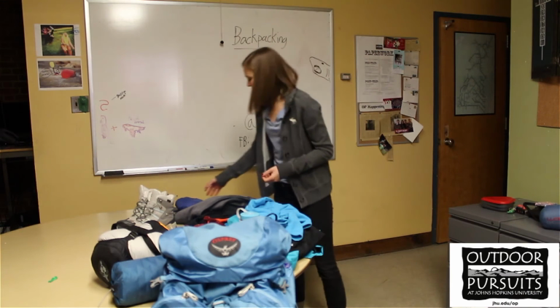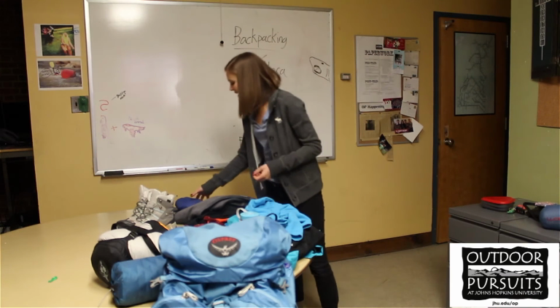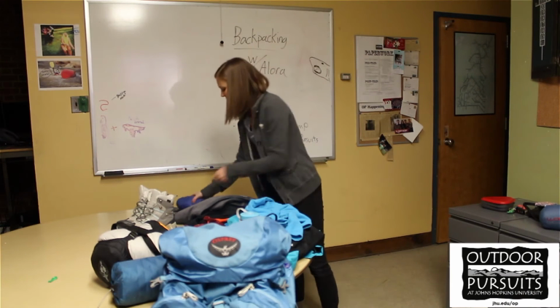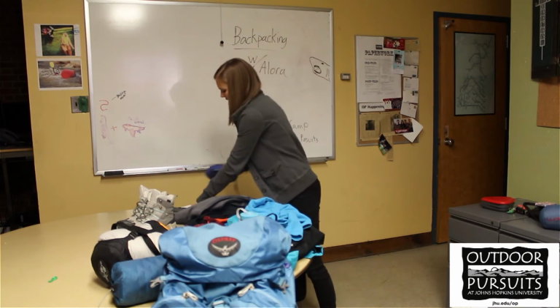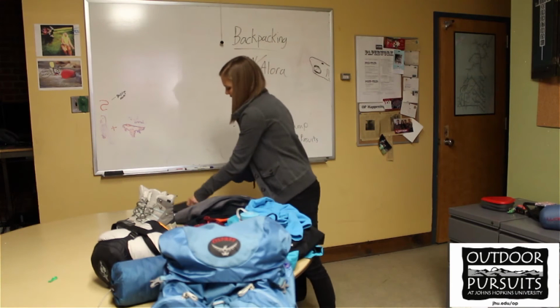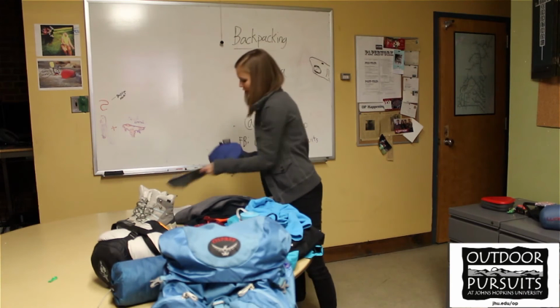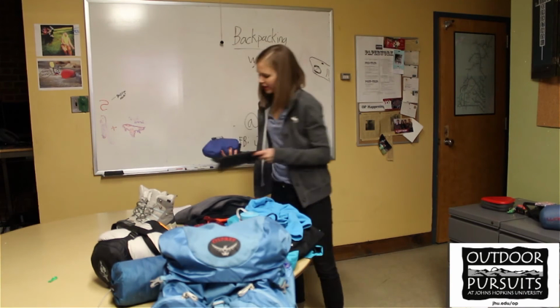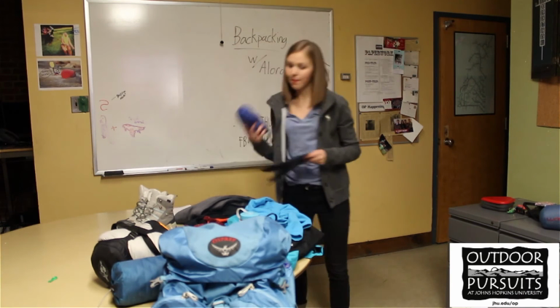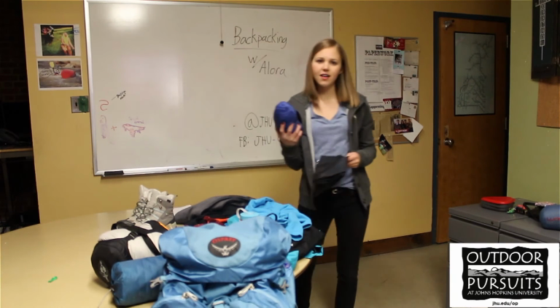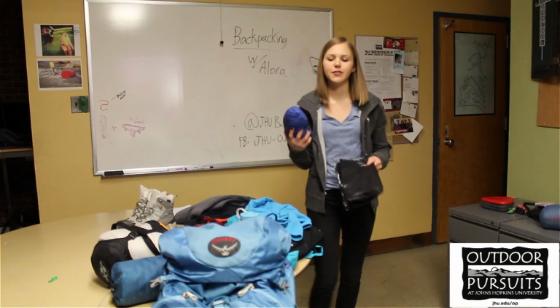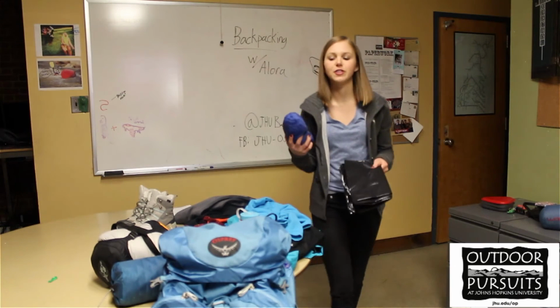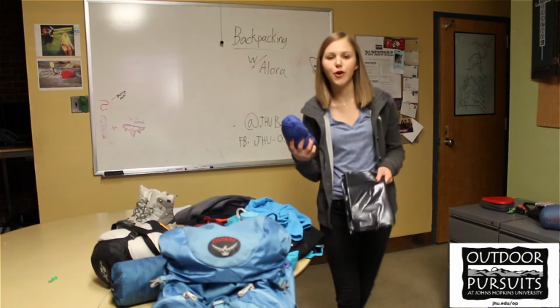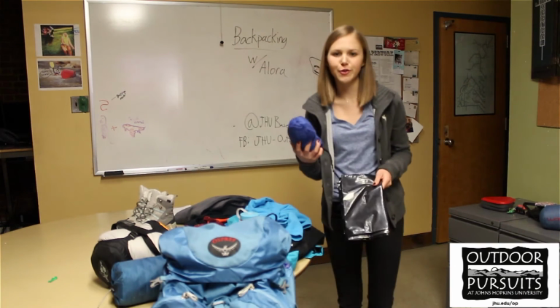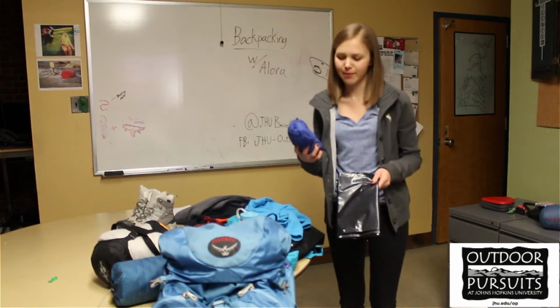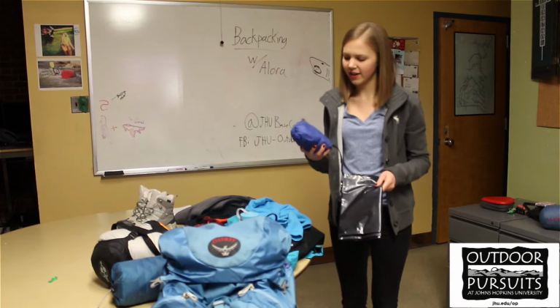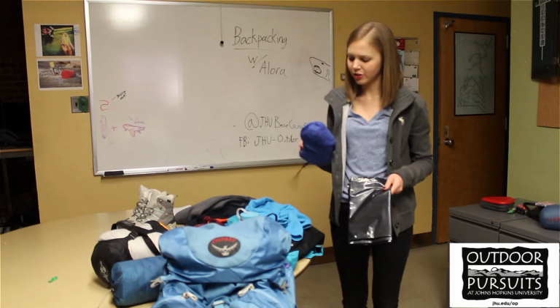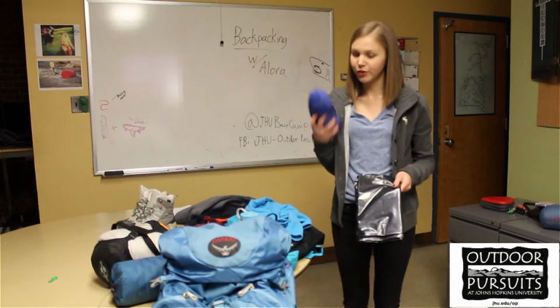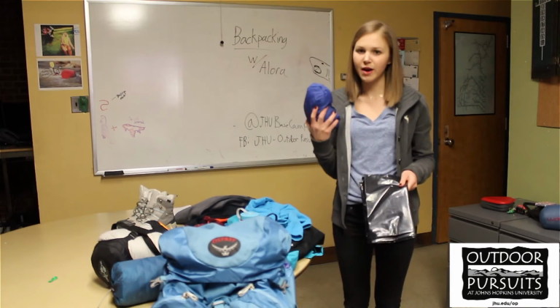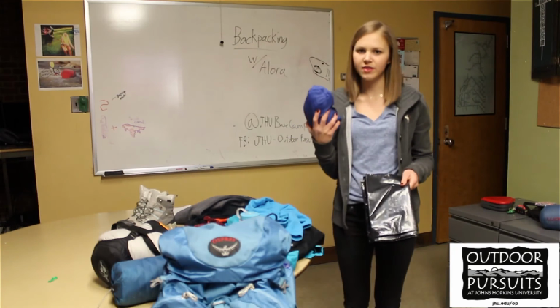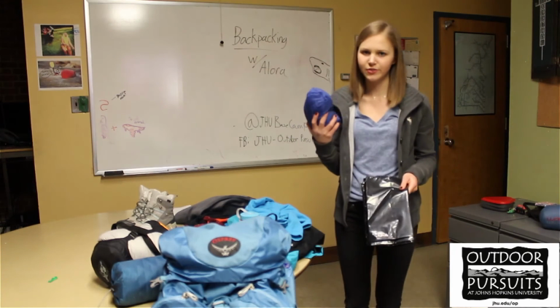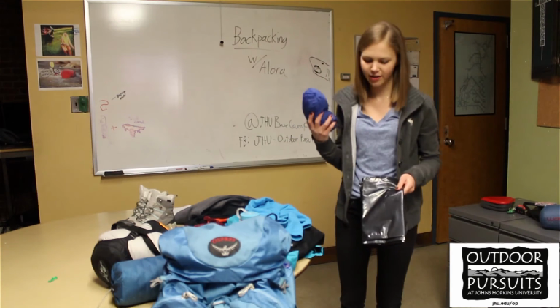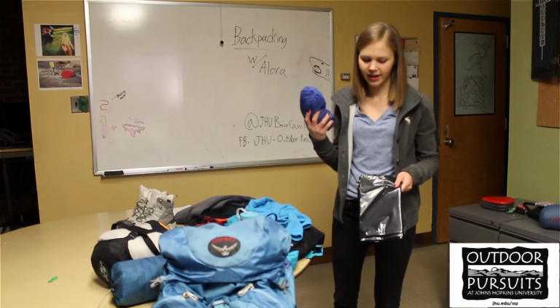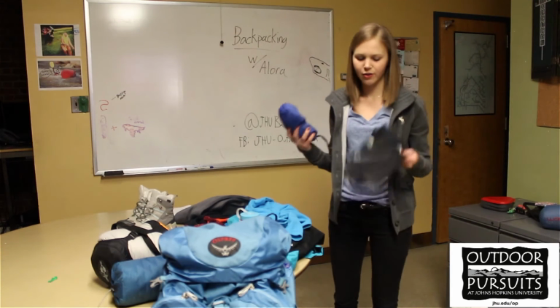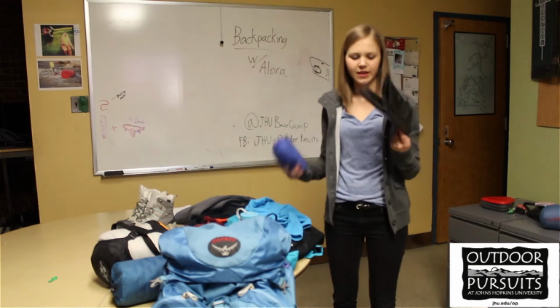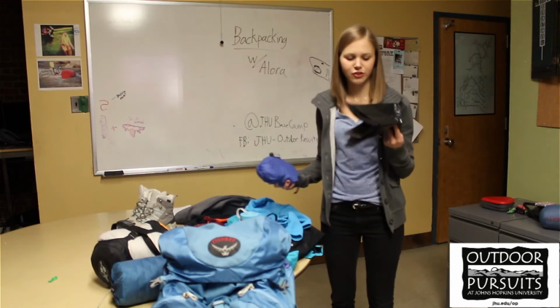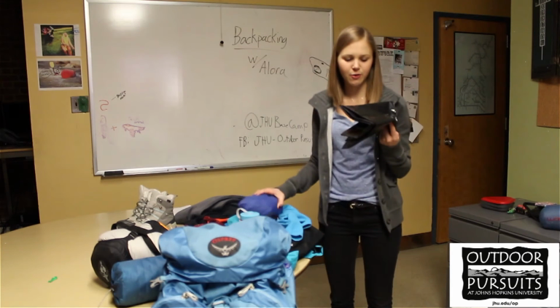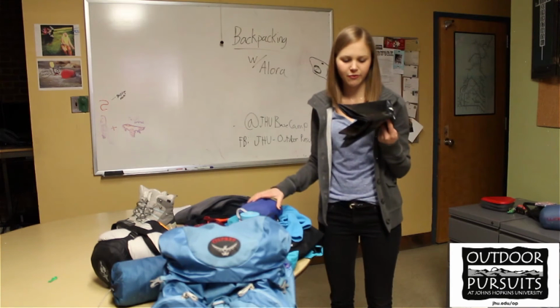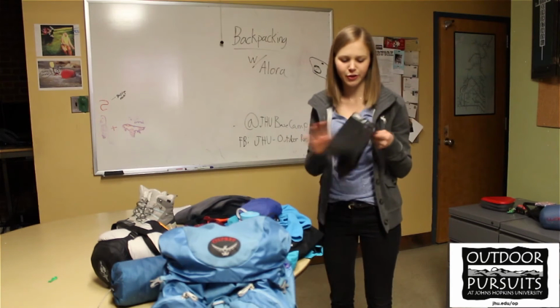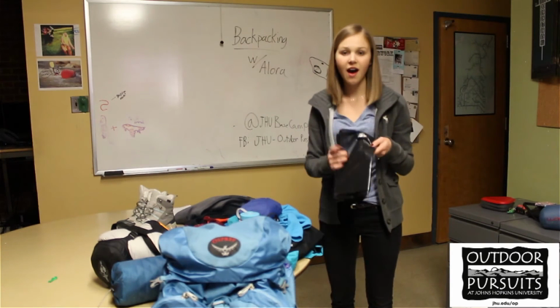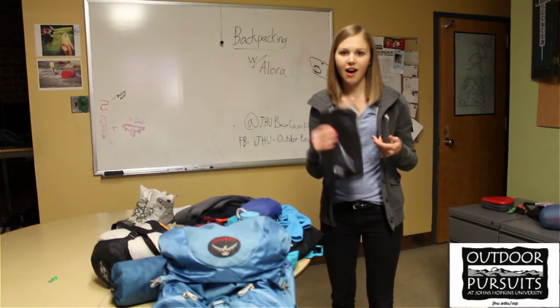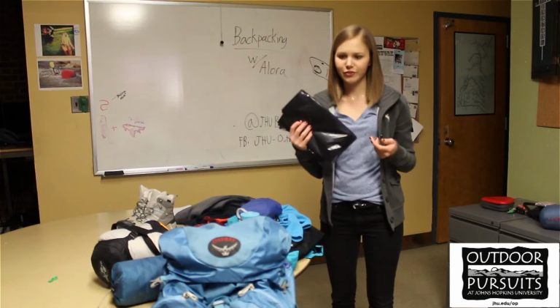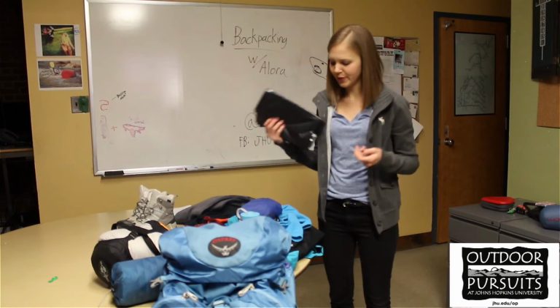In case it rains, you're going to want a pack cover to go over your backpack. You can buy one from REI, or we can actually make one for you out of a trash bag.